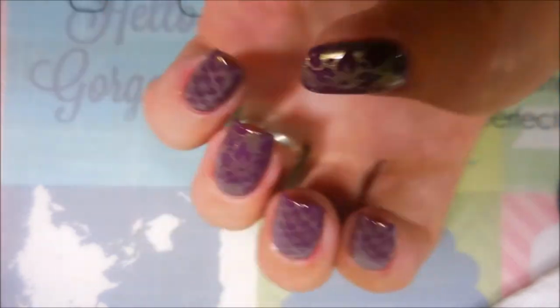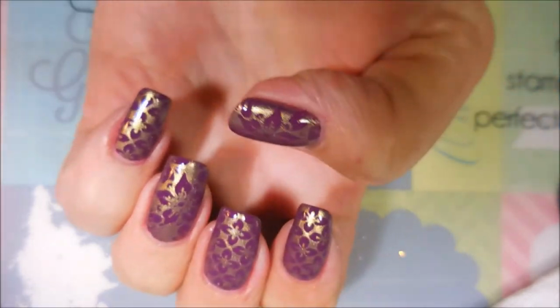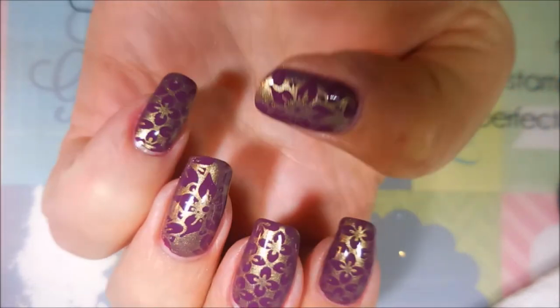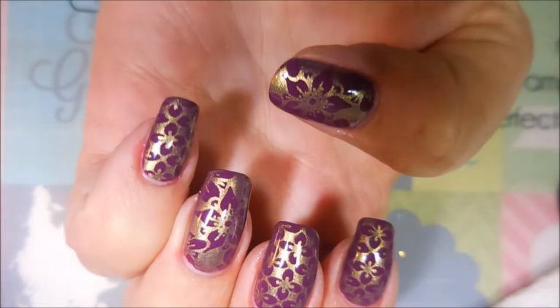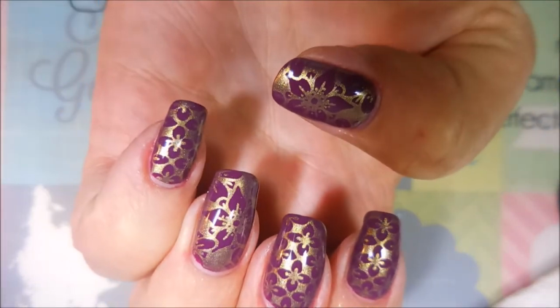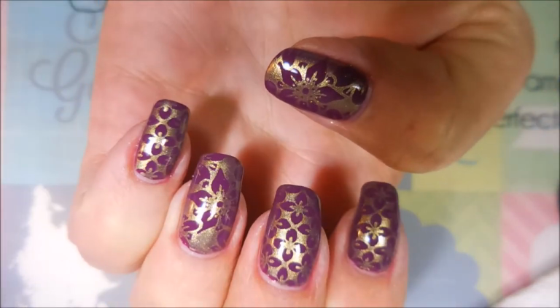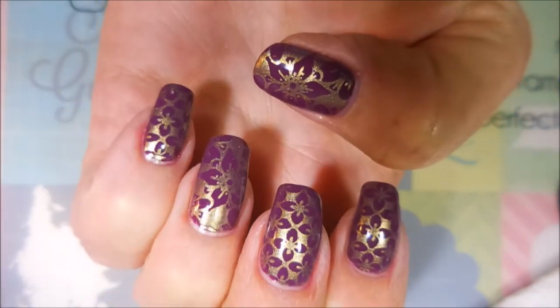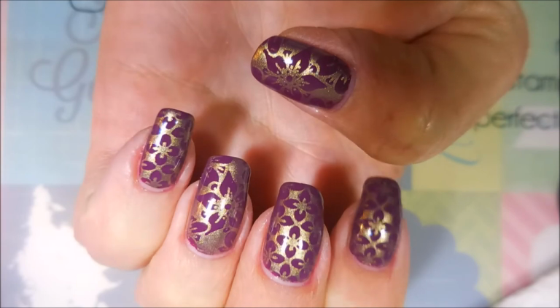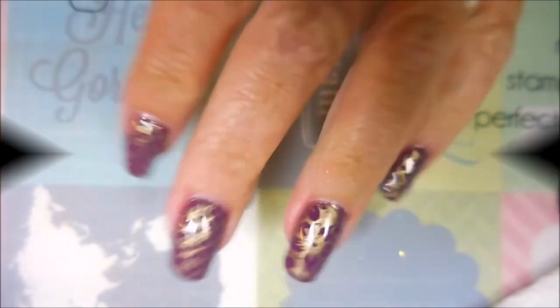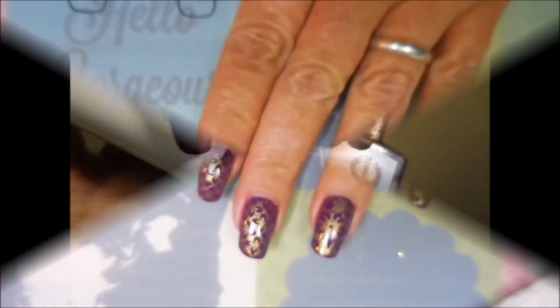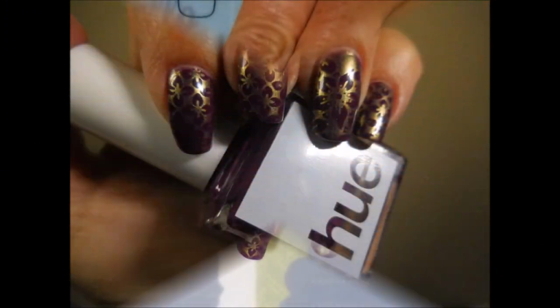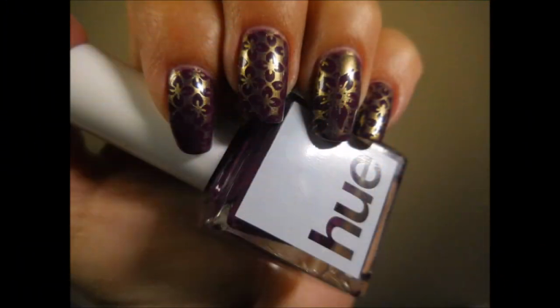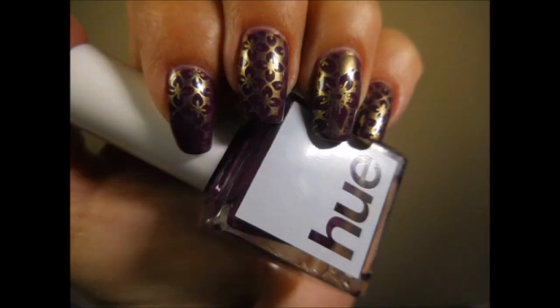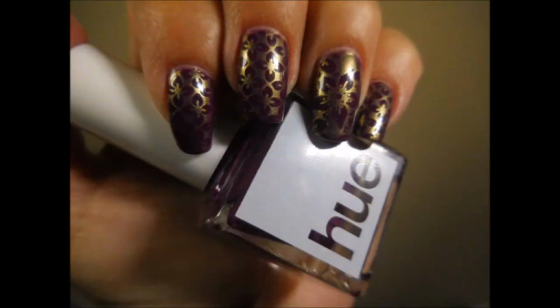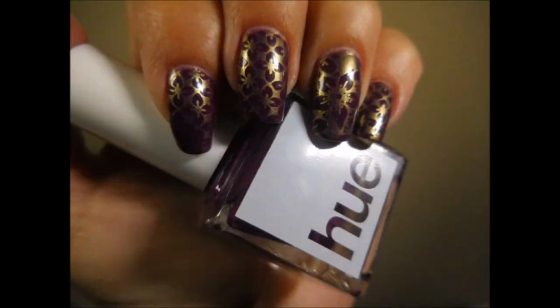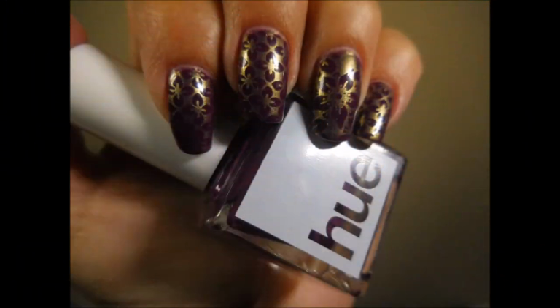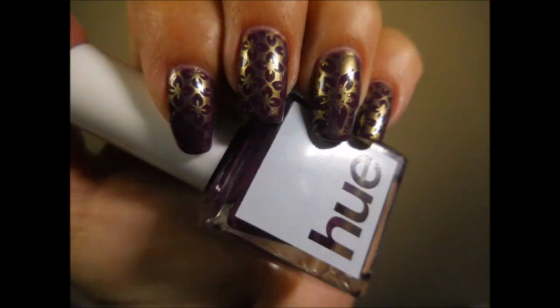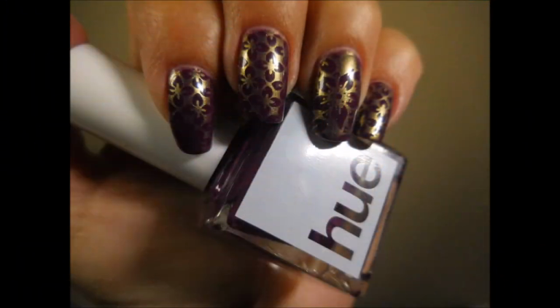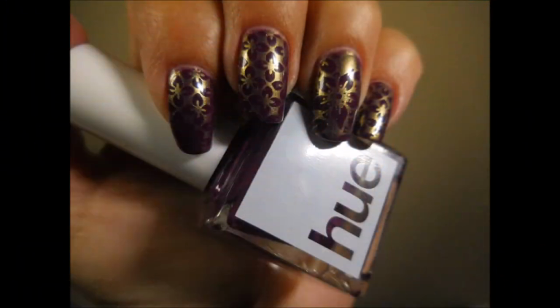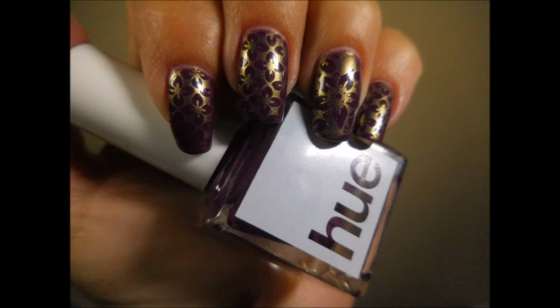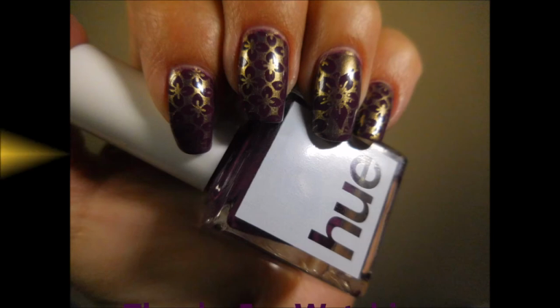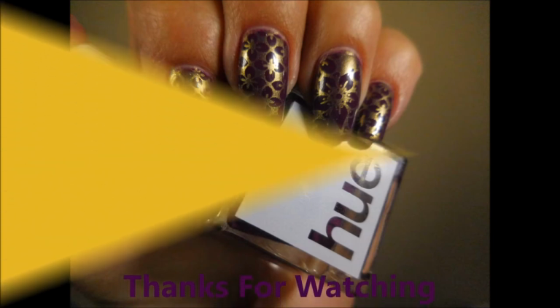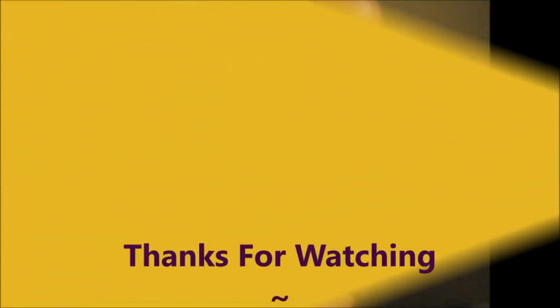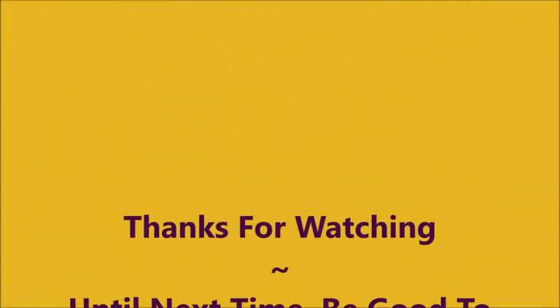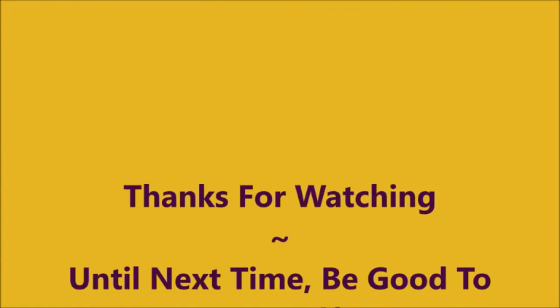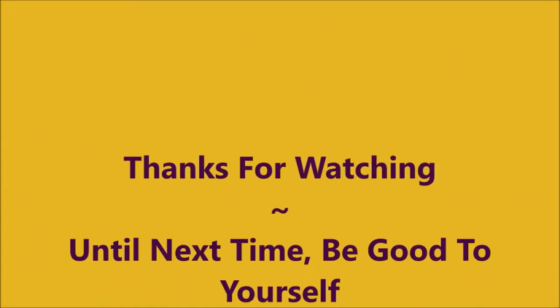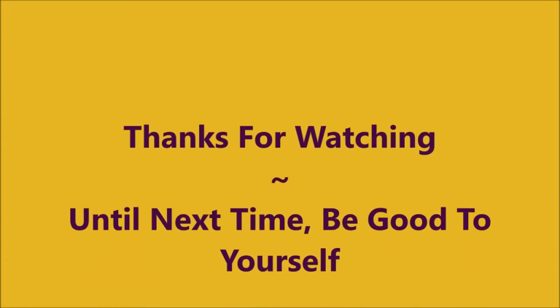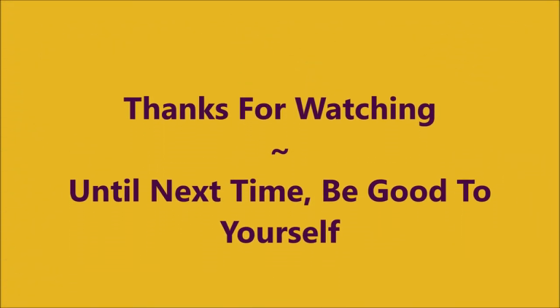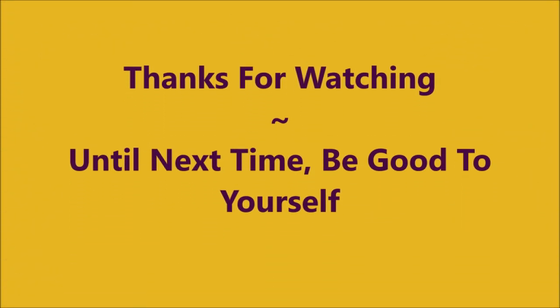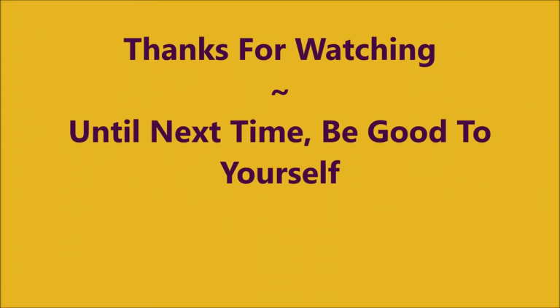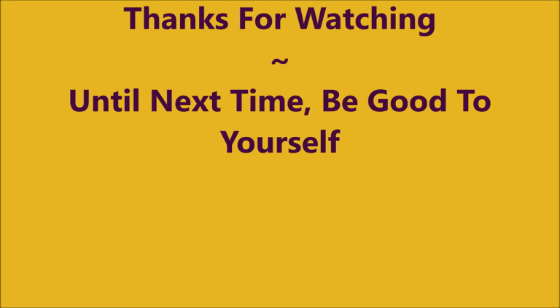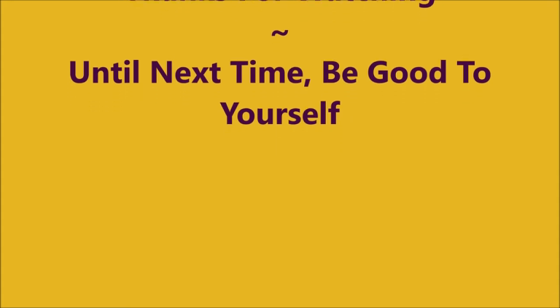I hope you like this one. Leave me a comment down below and let me know what you think about it. Here is my swatch photo. And as always, thanks for watching. And until next time, be good to yourself. I'll talk to you soon. Bye.